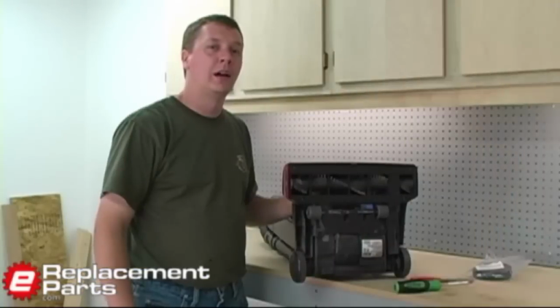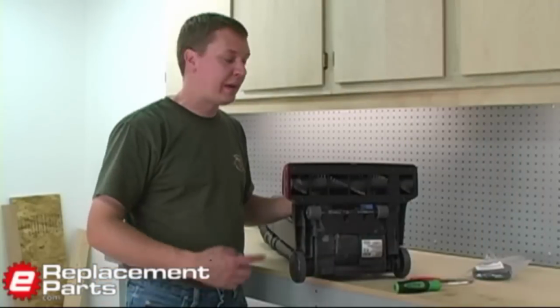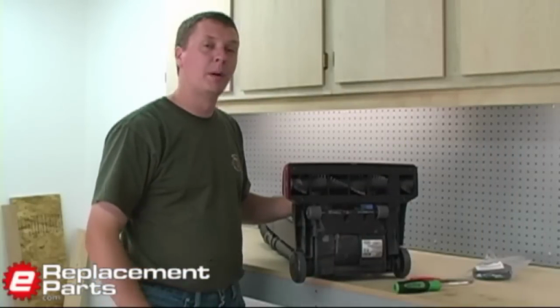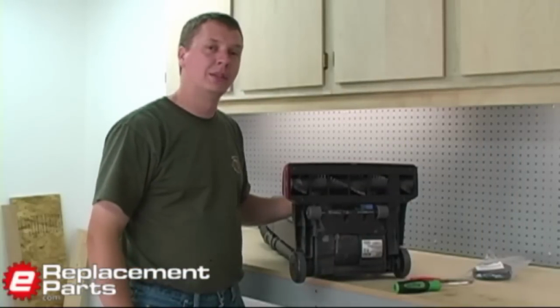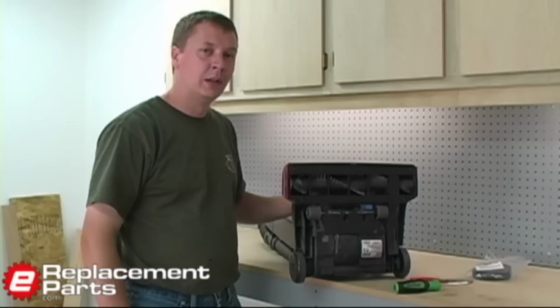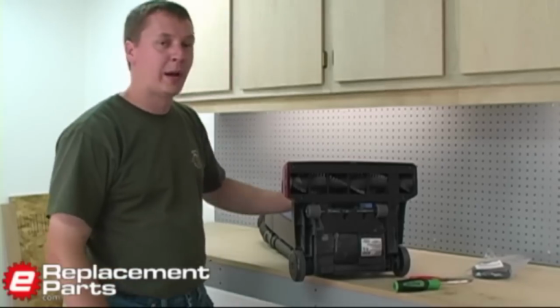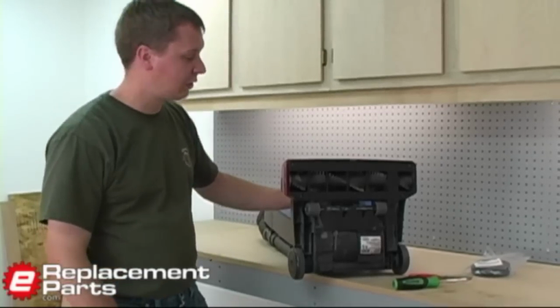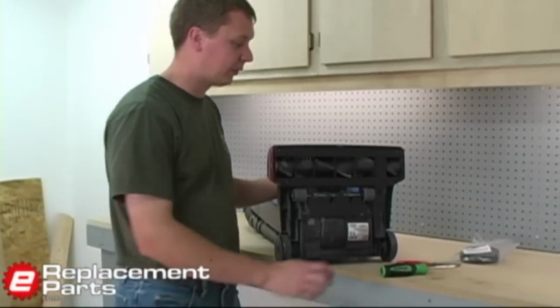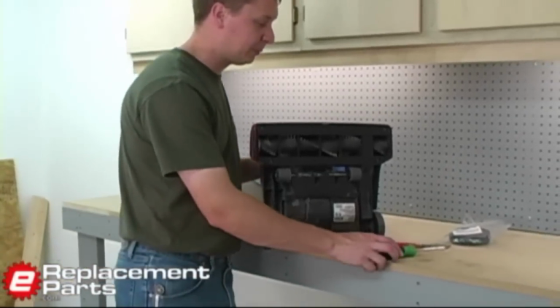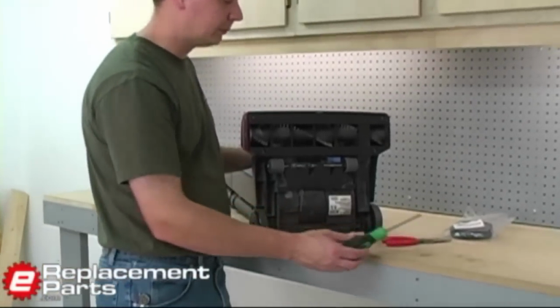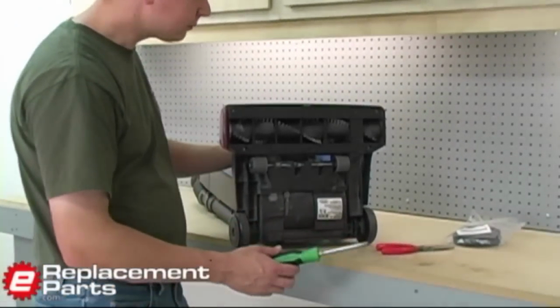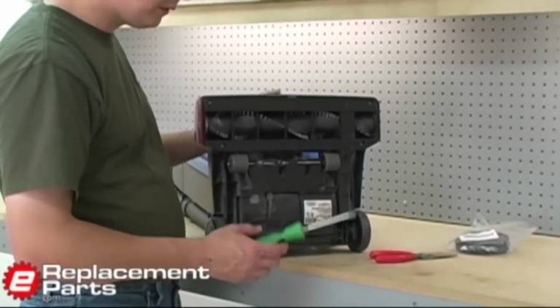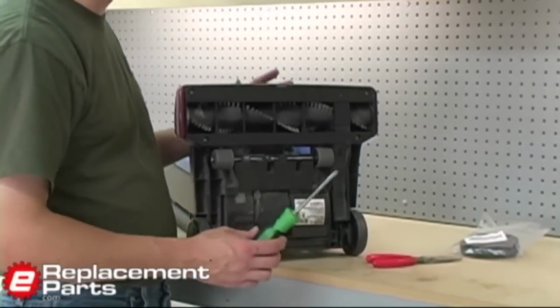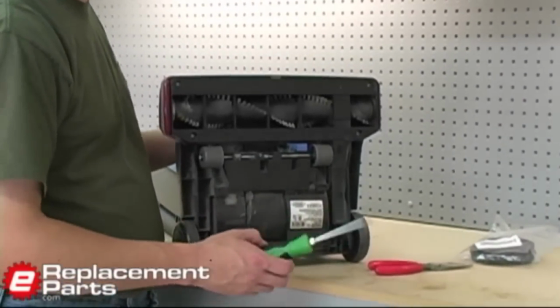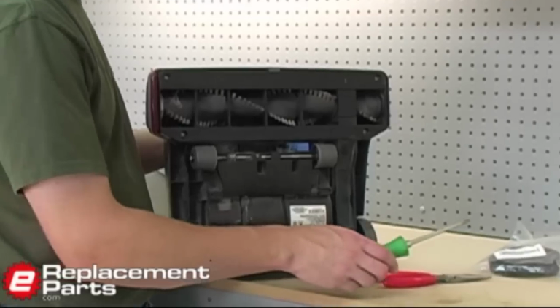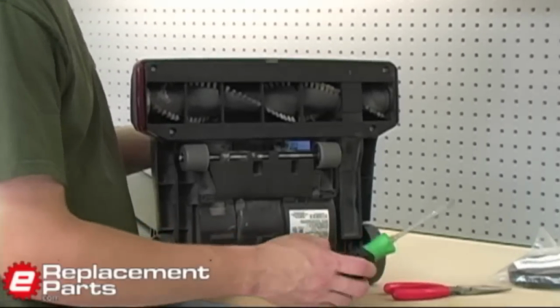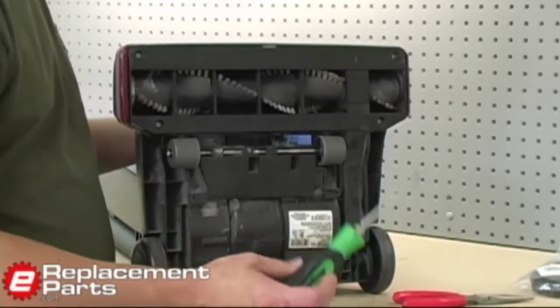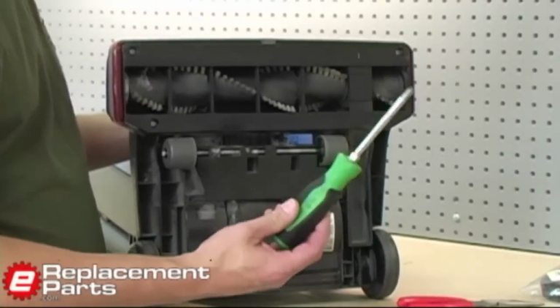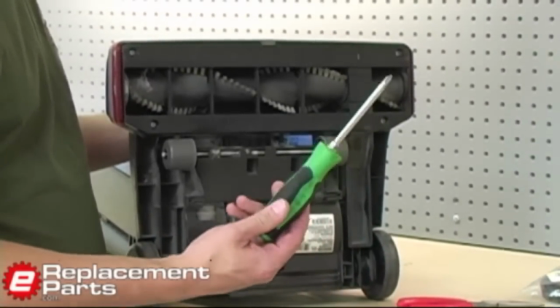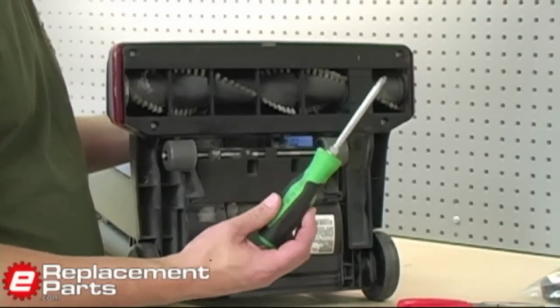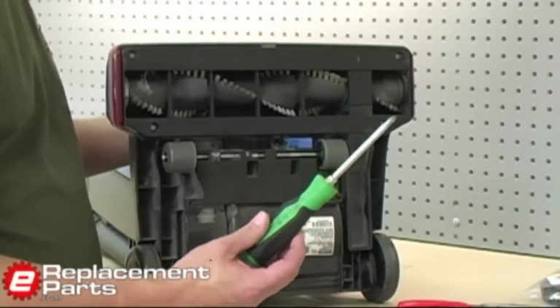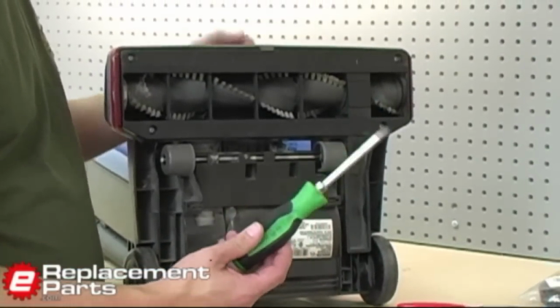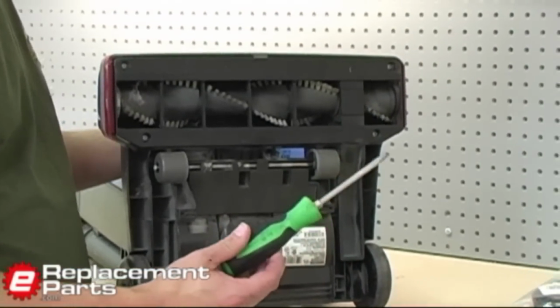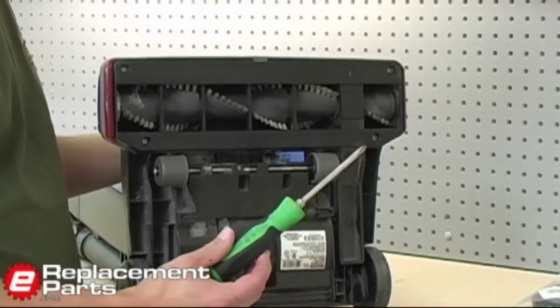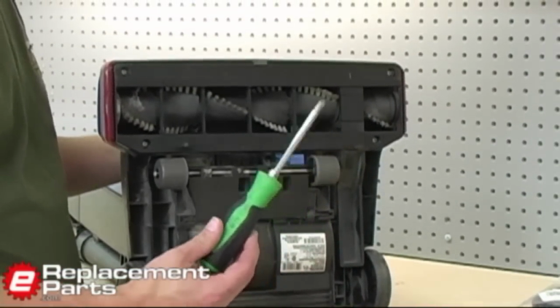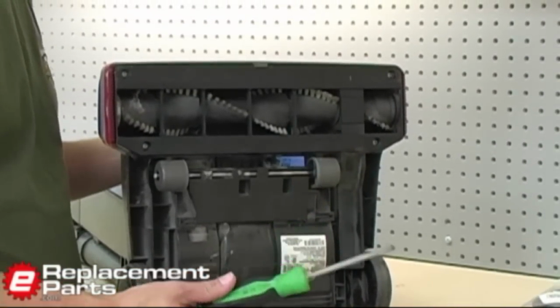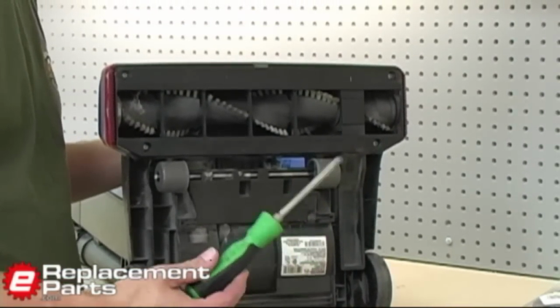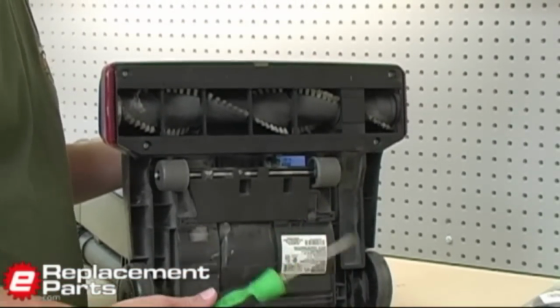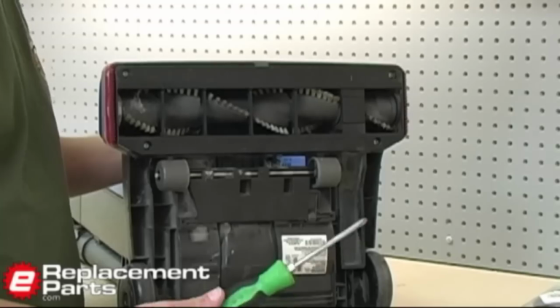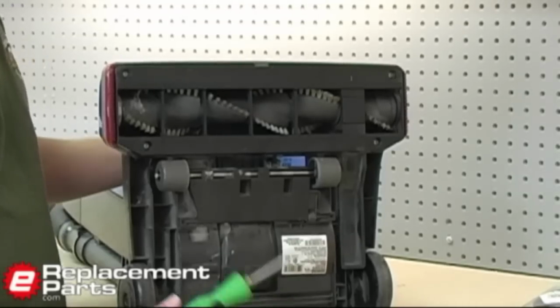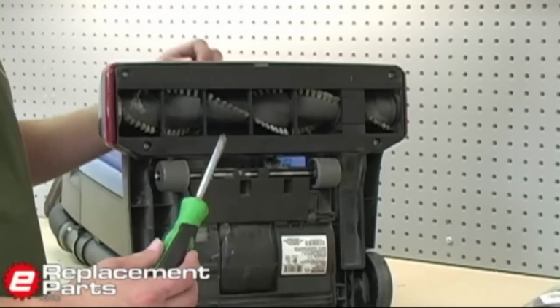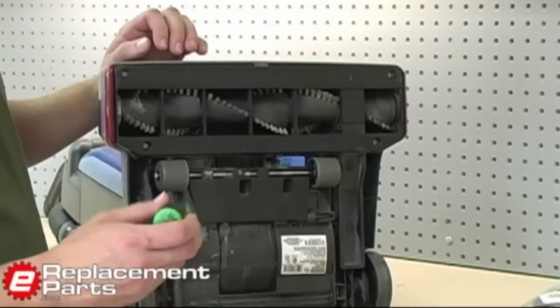I've got the vacuum up on my bench and we'll go ahead and get started with the belt replacement. Very simple tools to do this — about all I'm going to need is a Phillips tip screwdriver in this case. Your machine may use an Allen wrench or a Torx screw, but this one is Phillips.